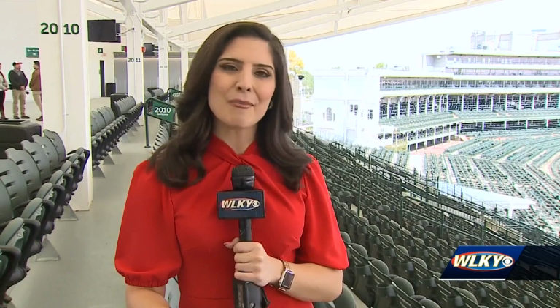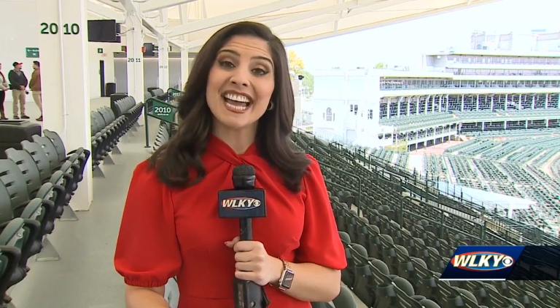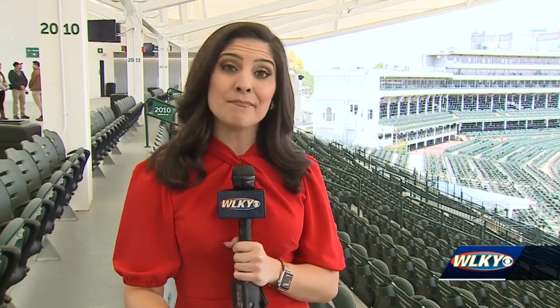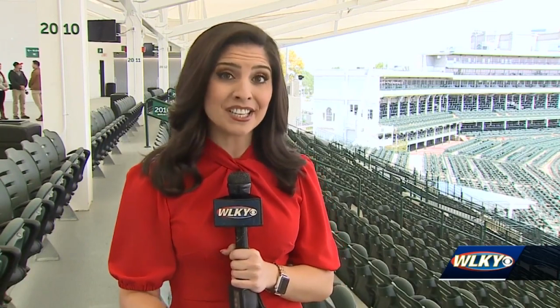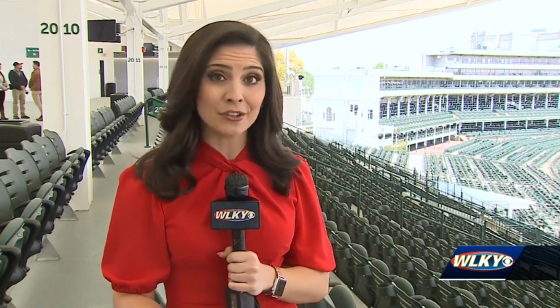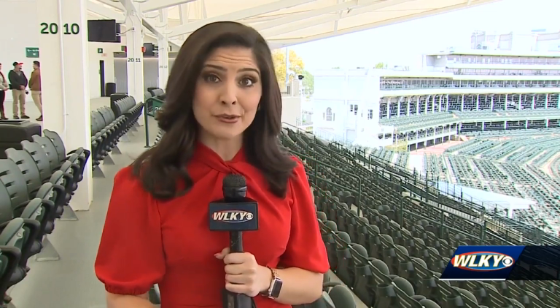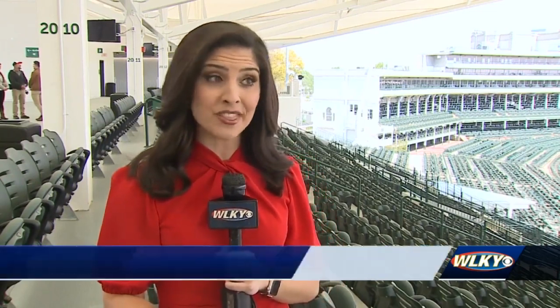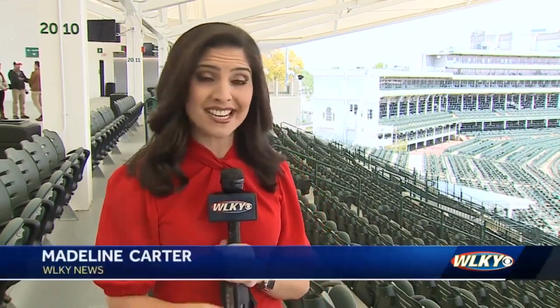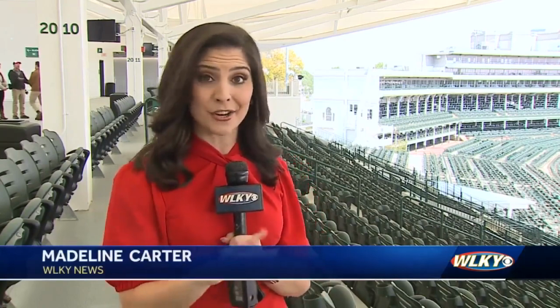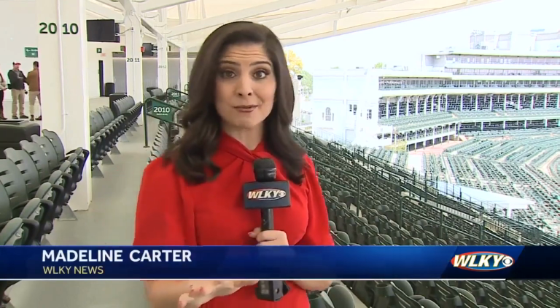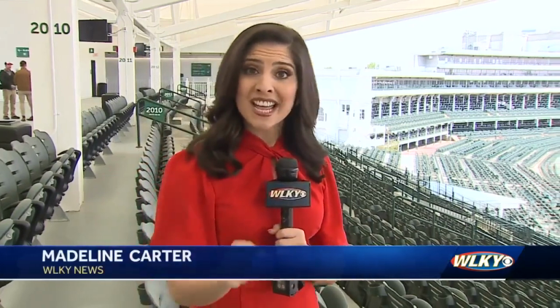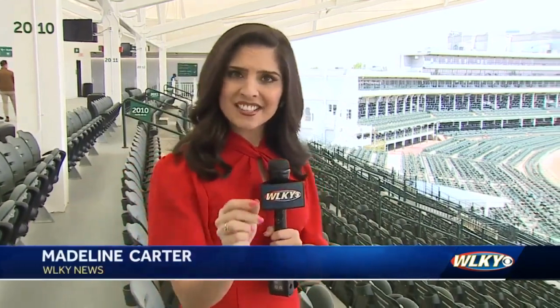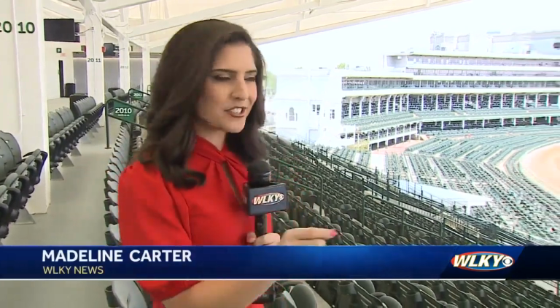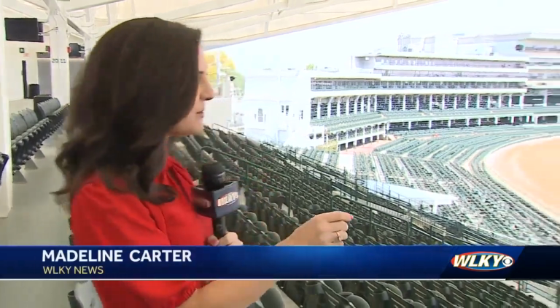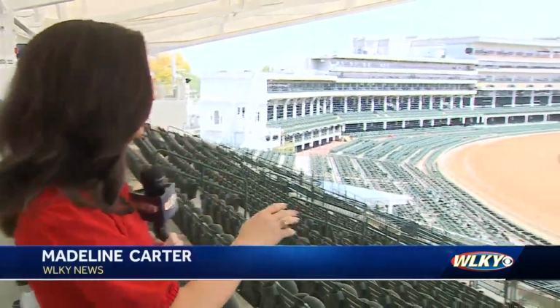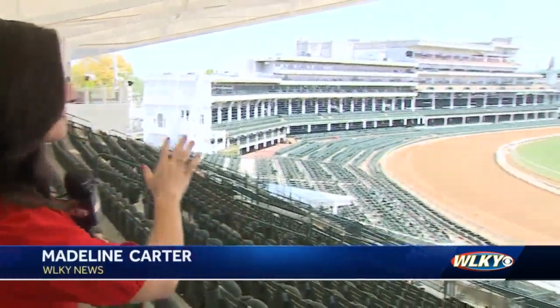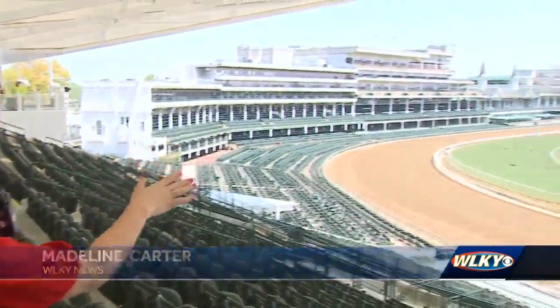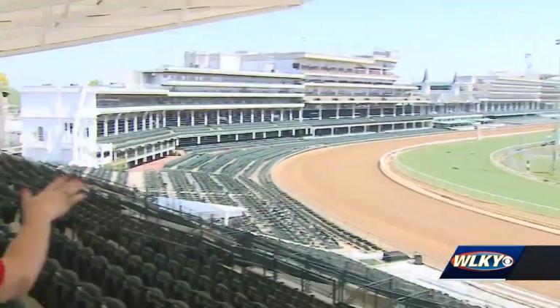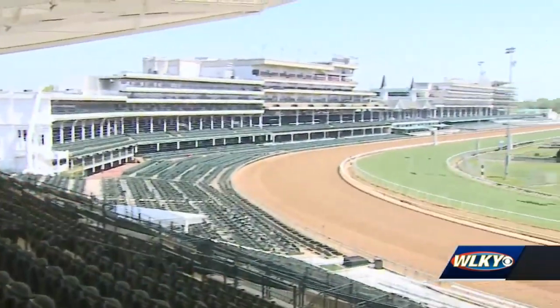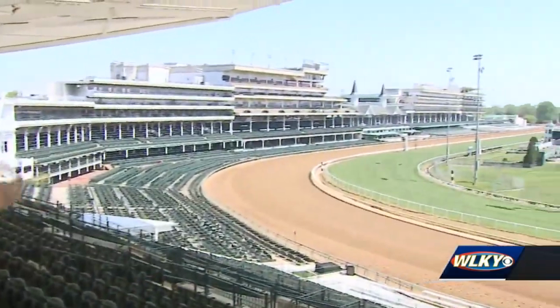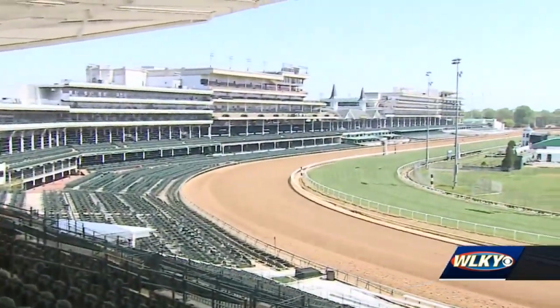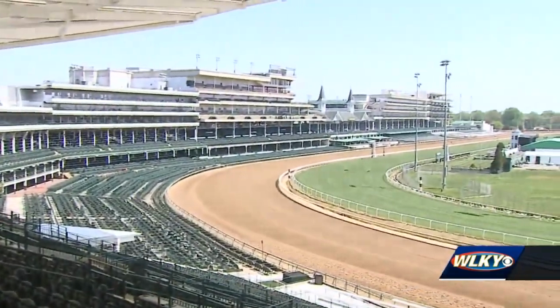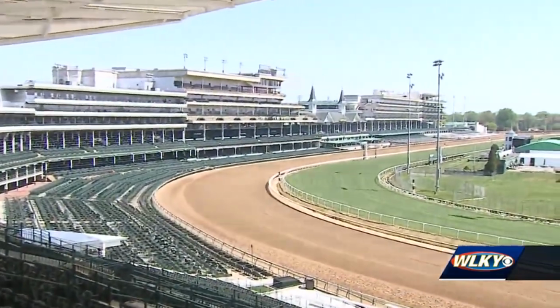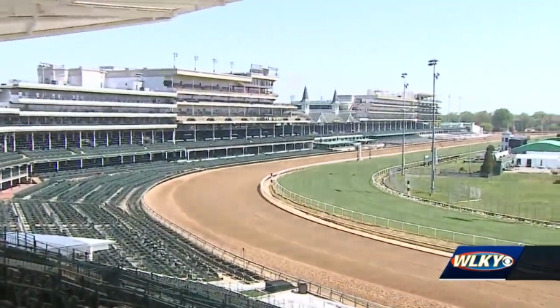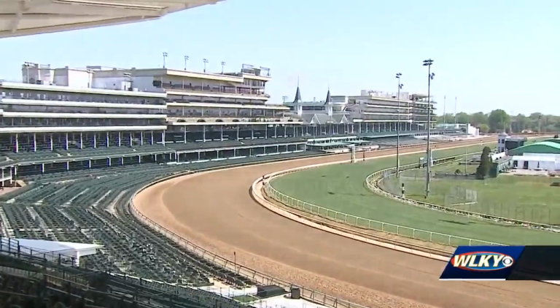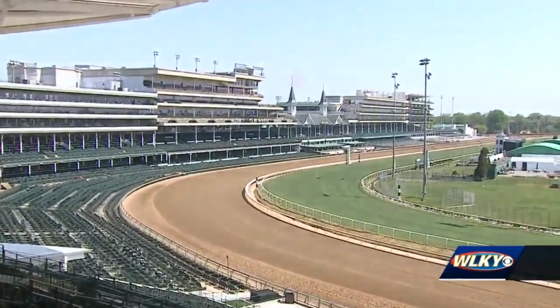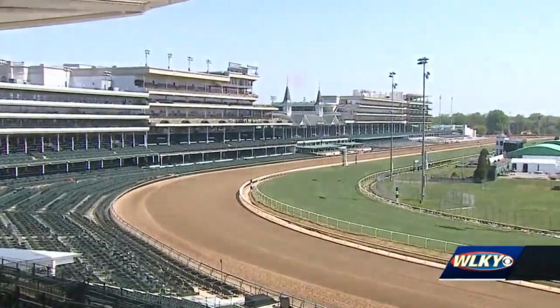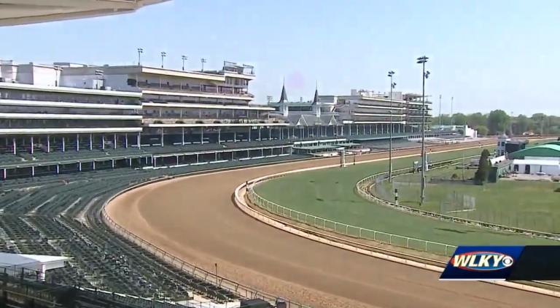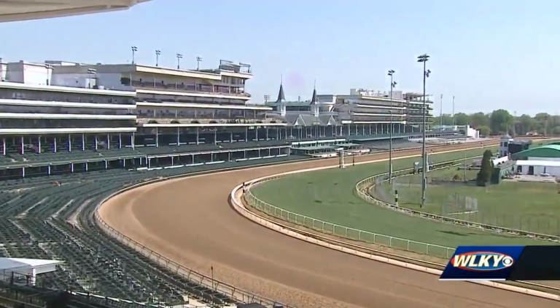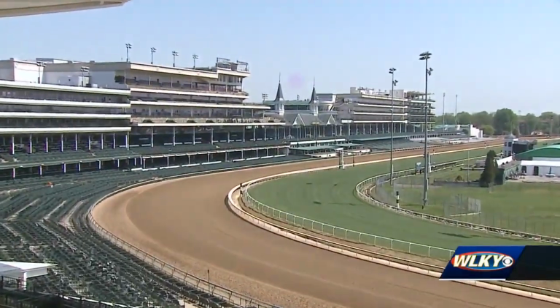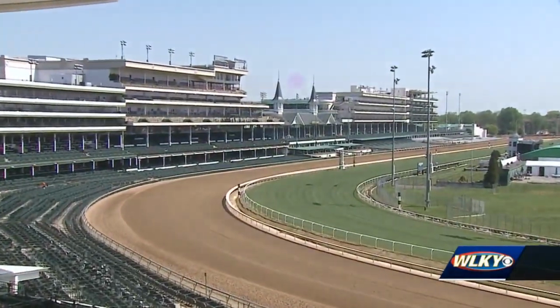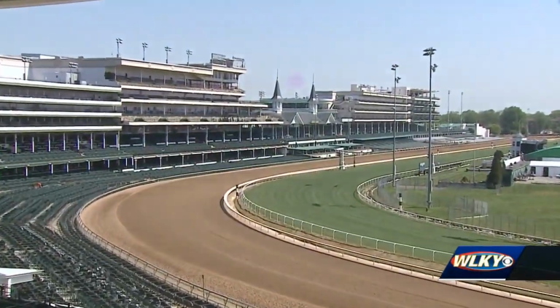Talk about a $90 million view — this is incredible. This is the first time you can see the first turn, the twin spires, and the finish line from this high up in Churchill Downs history.